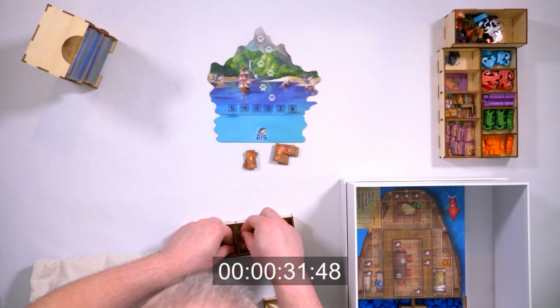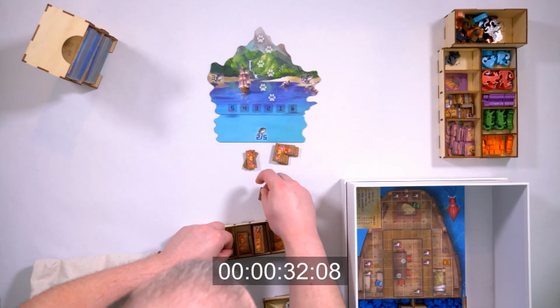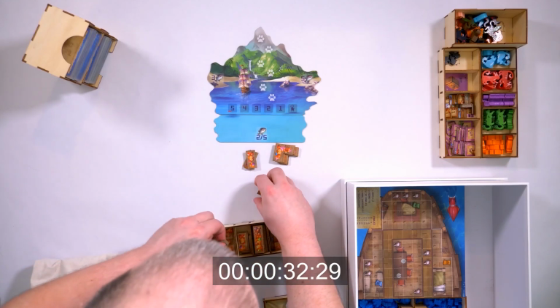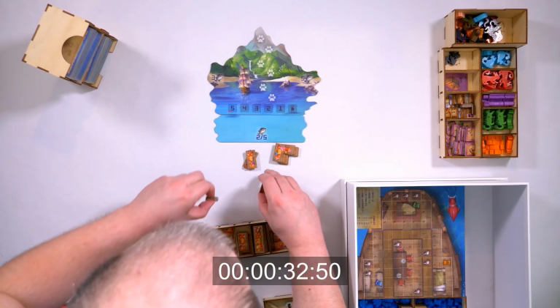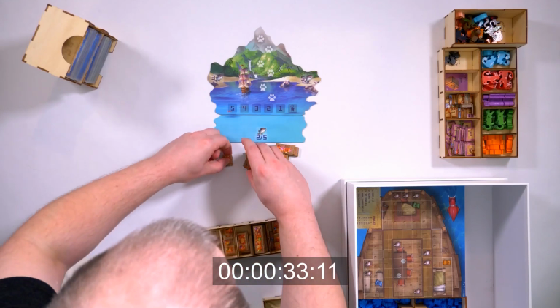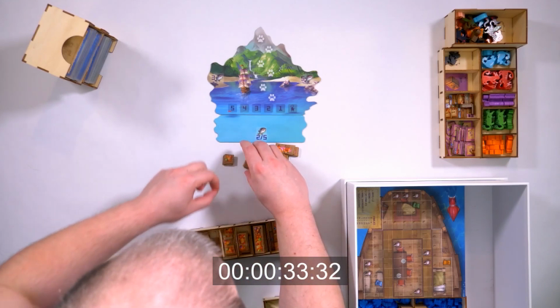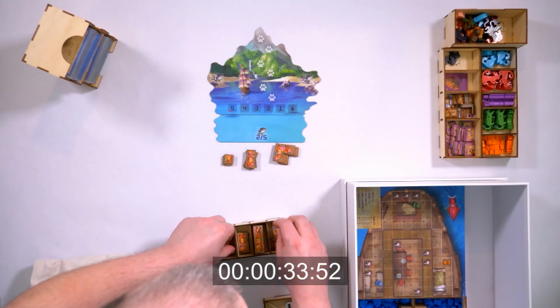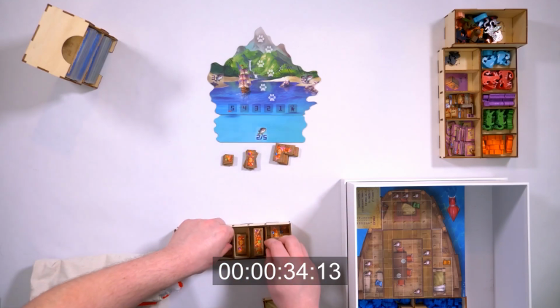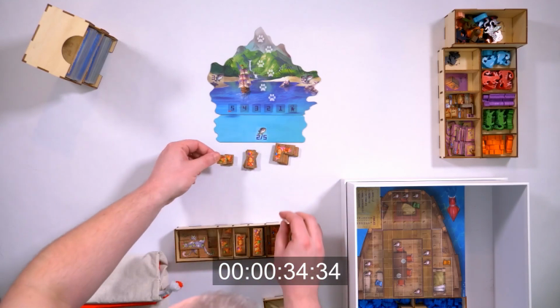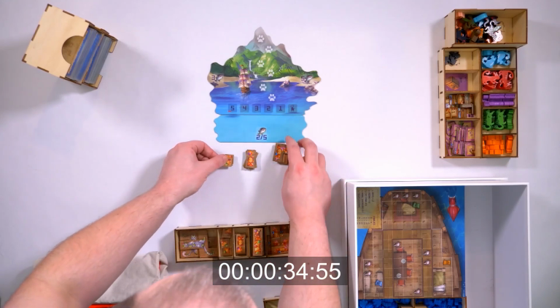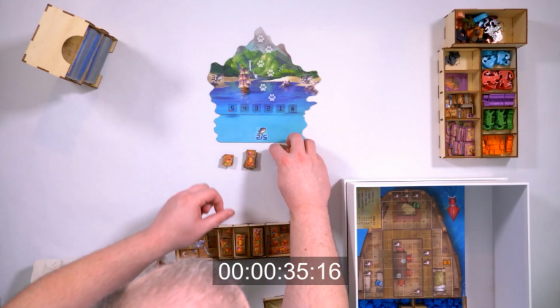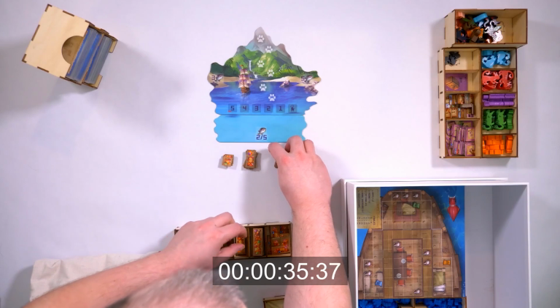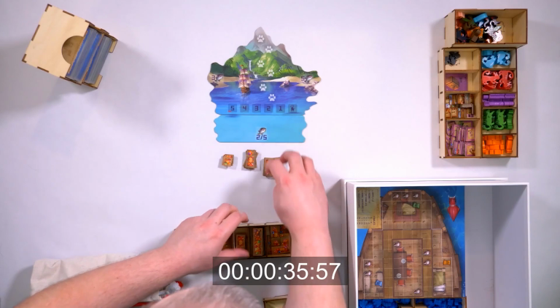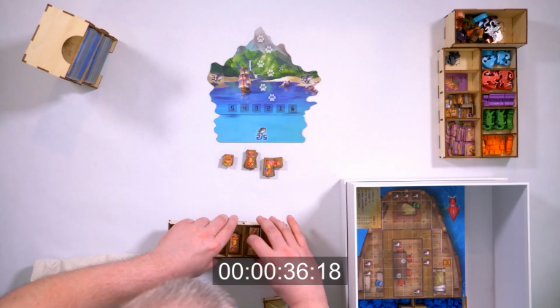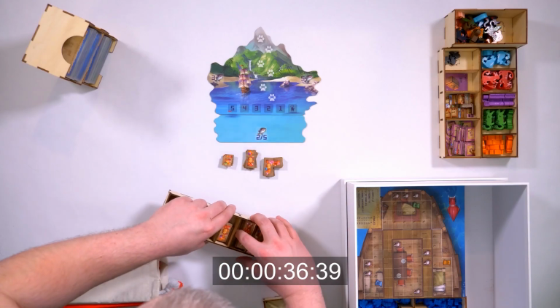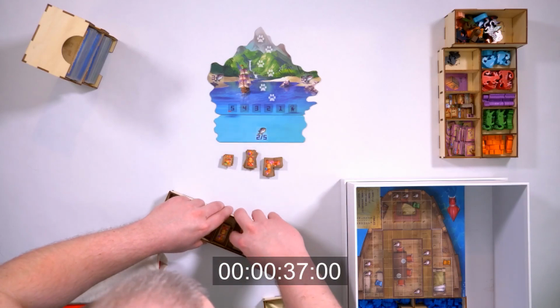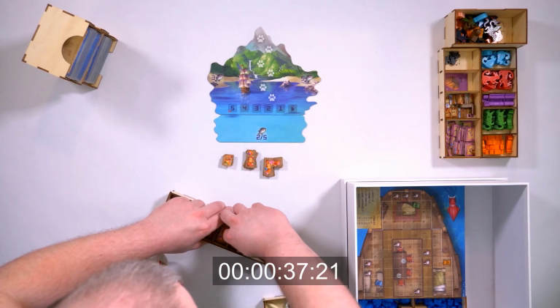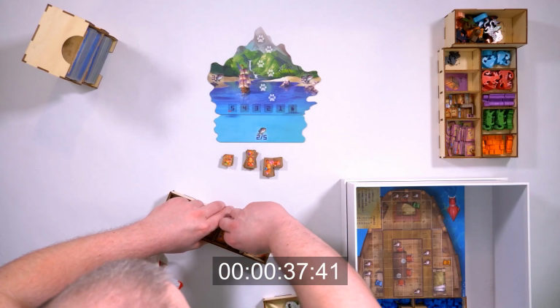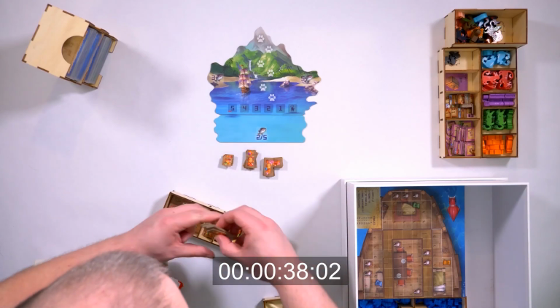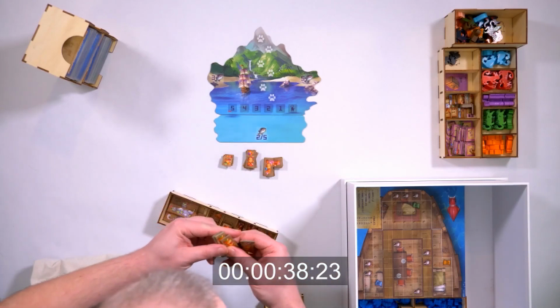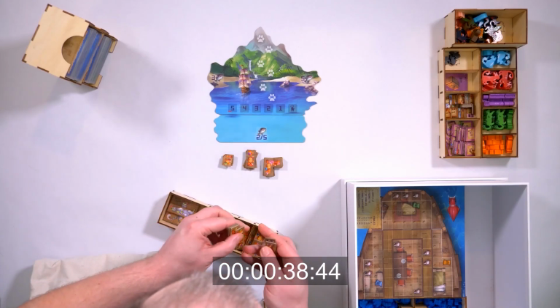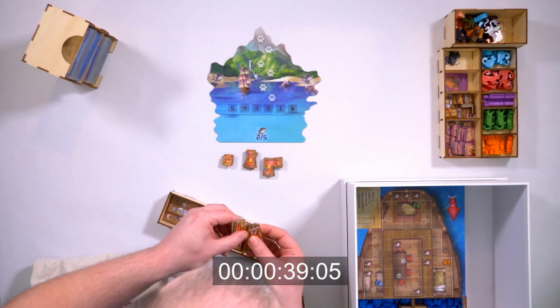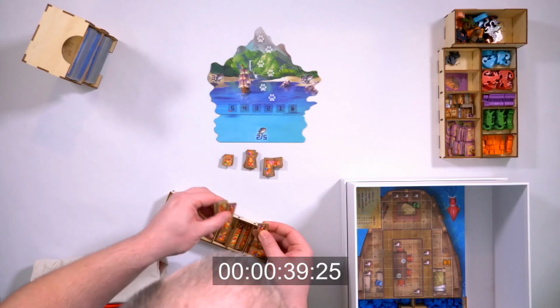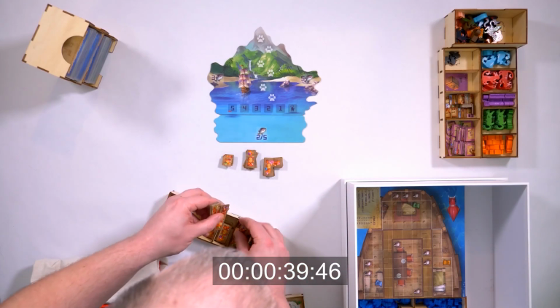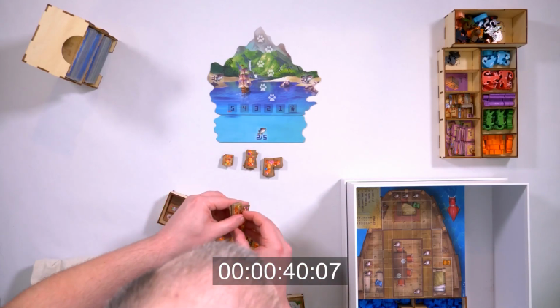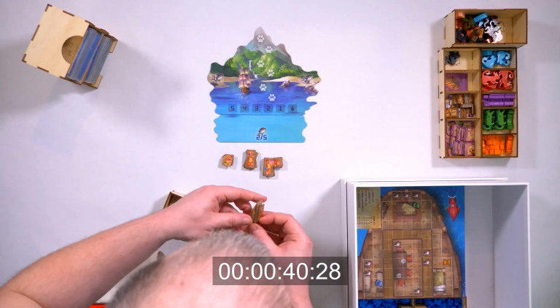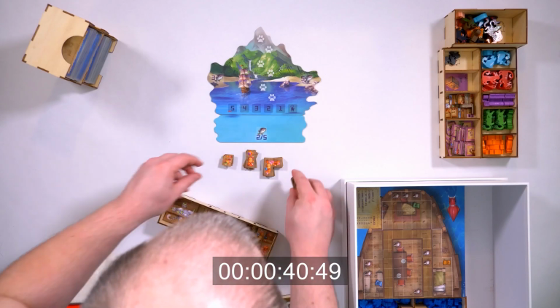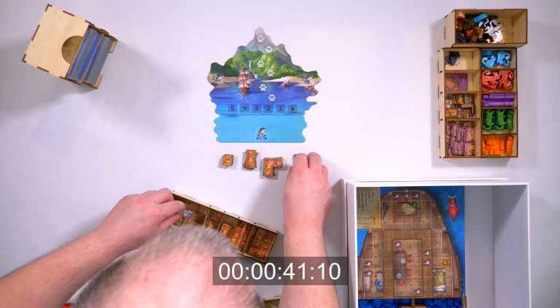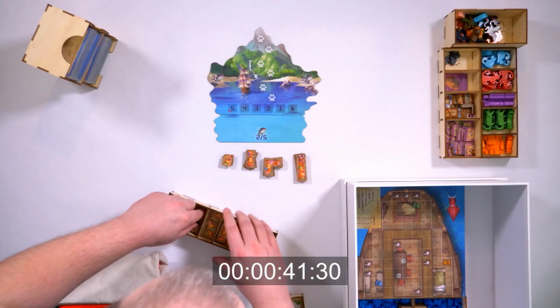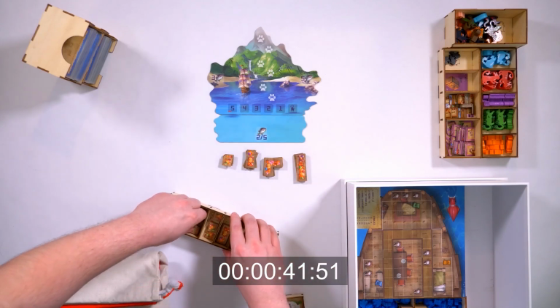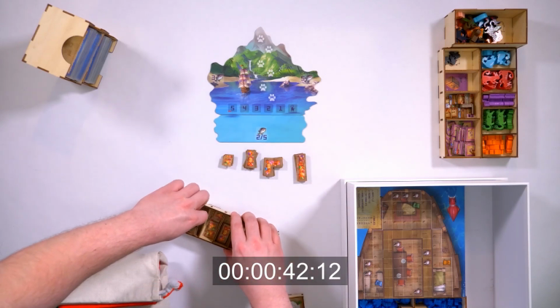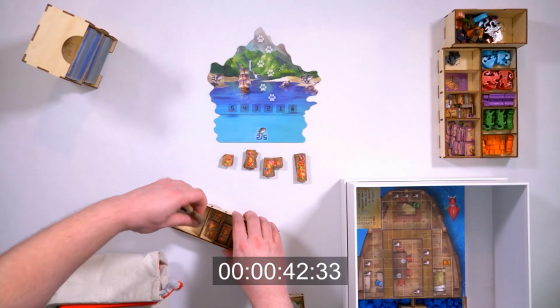I'd like you to take note that right now I'm setting up the common treasures and you can see I'm counting them out for a two-player game. There's no trickery or editing here — I'm setting it up just like you'd be doing at home.